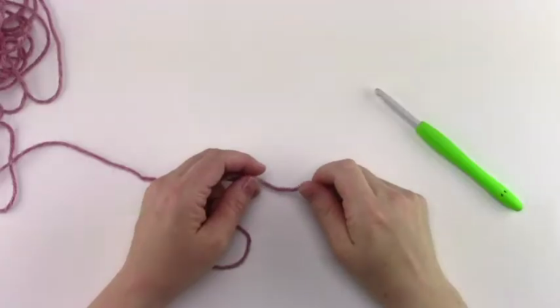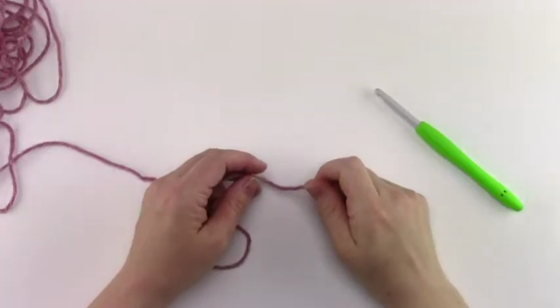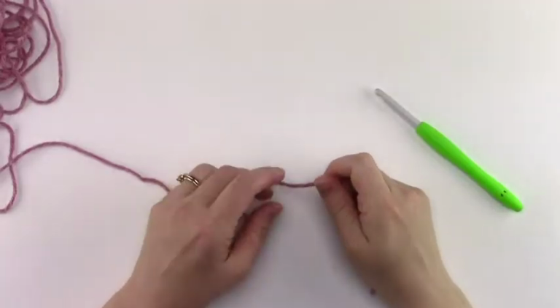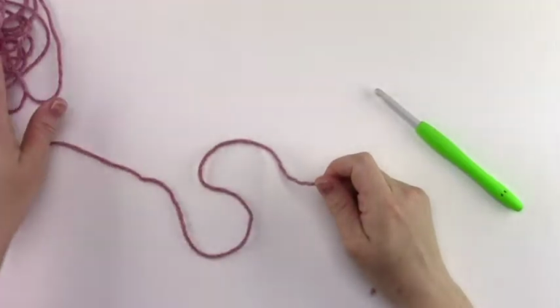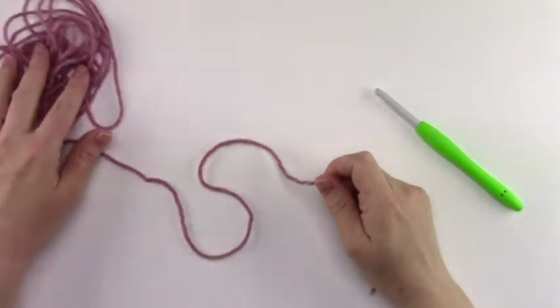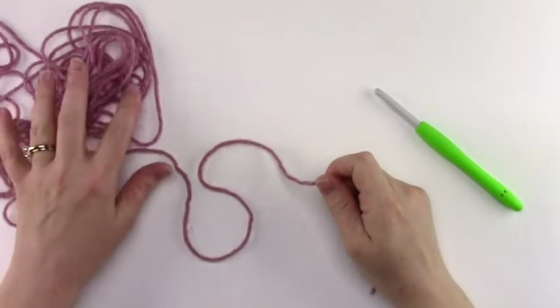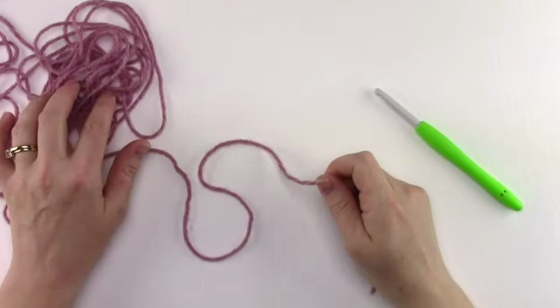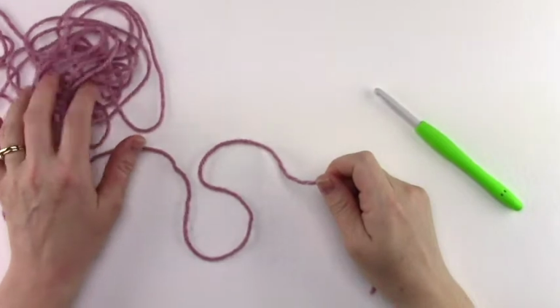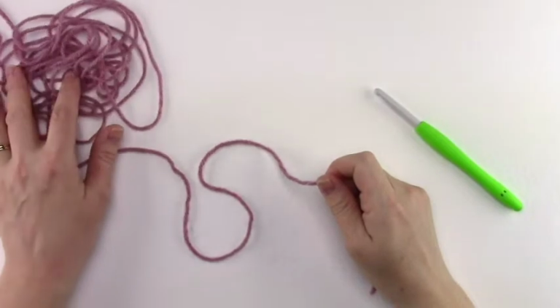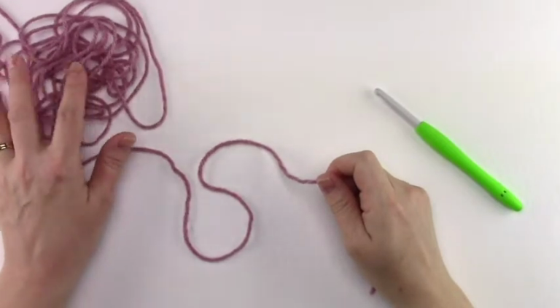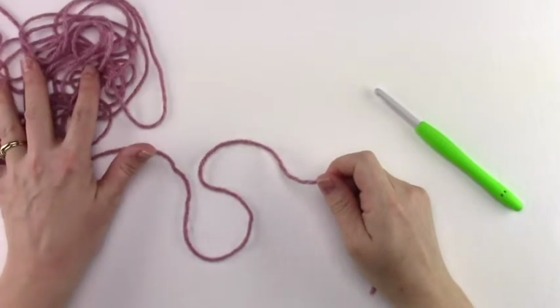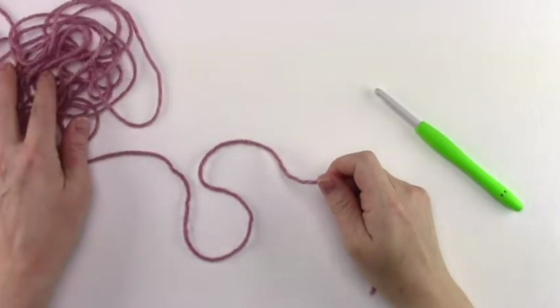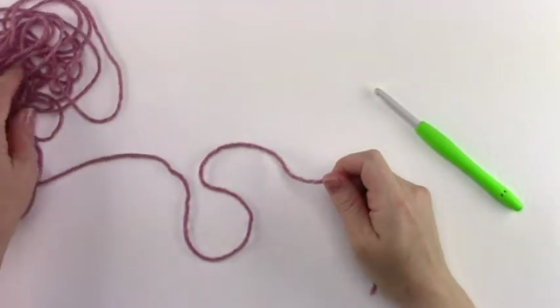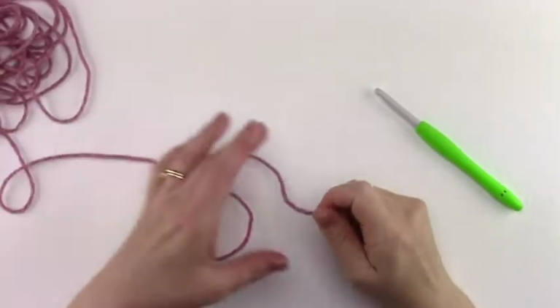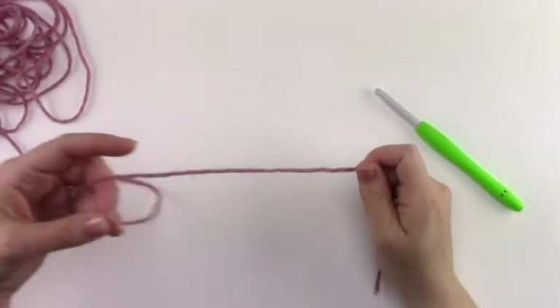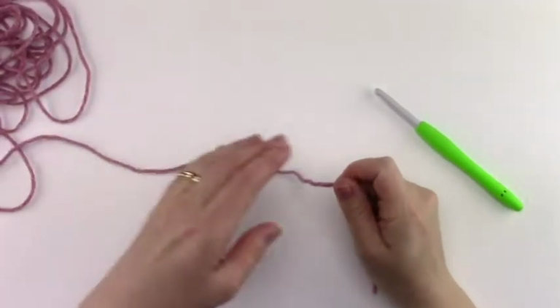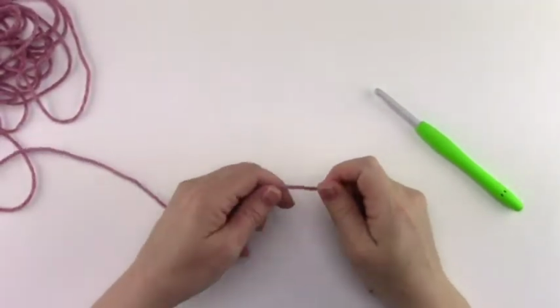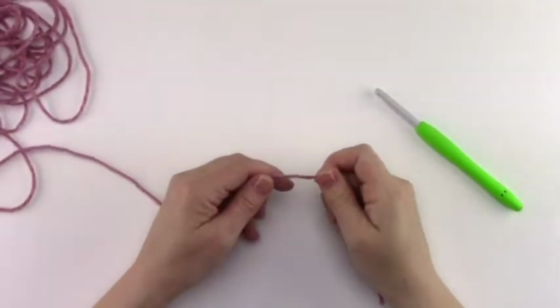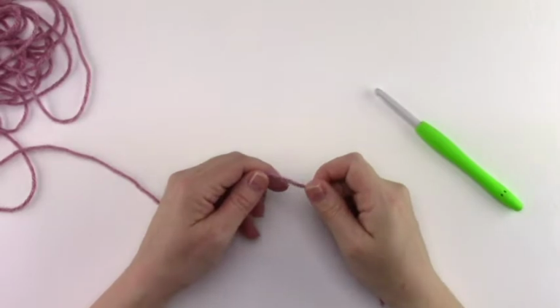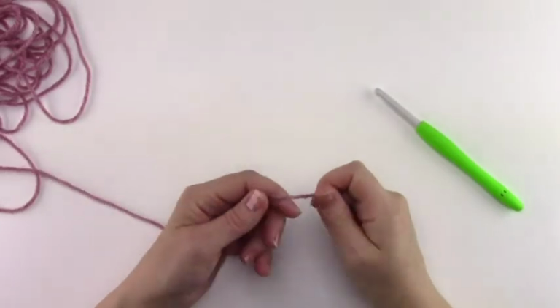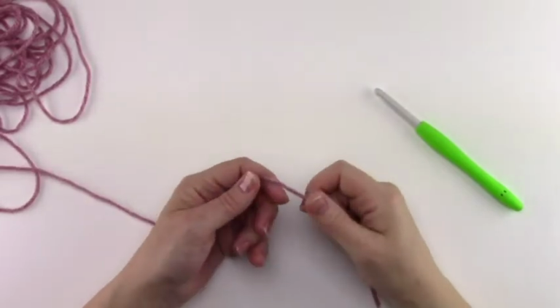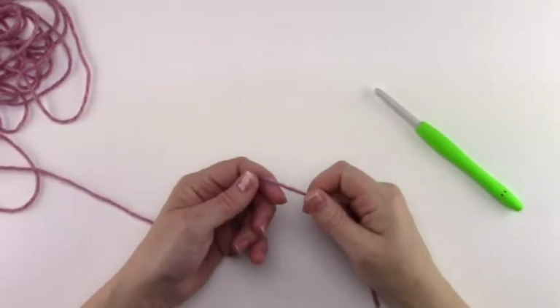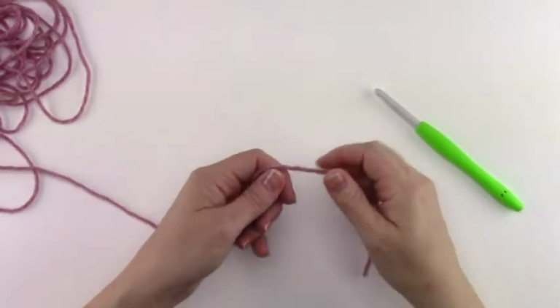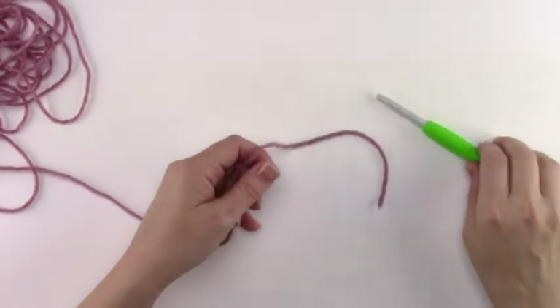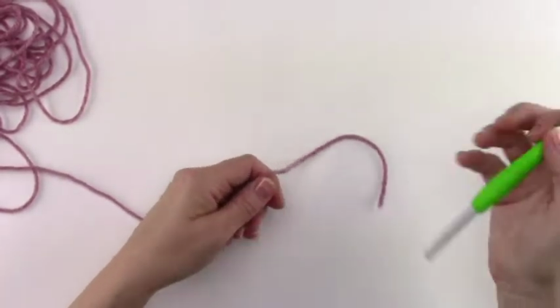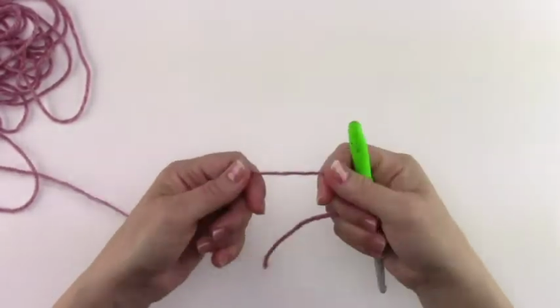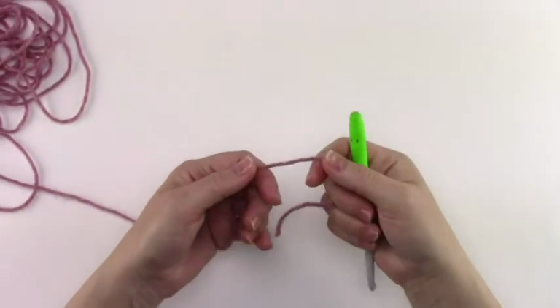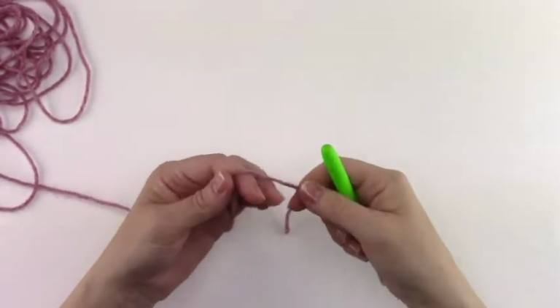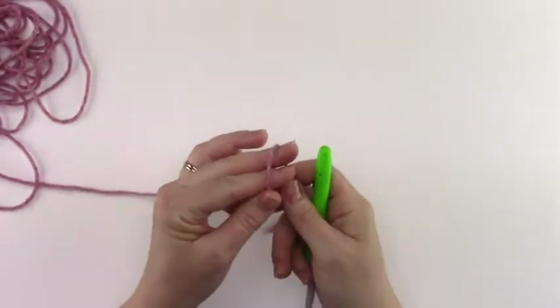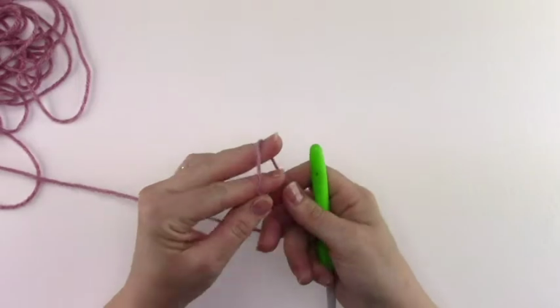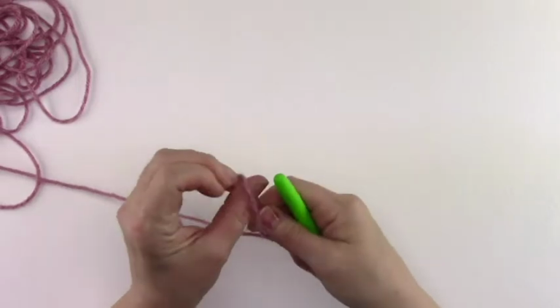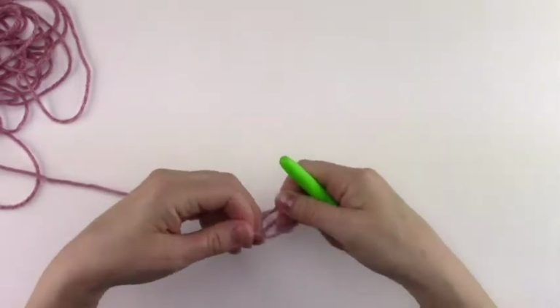Before I begin a project I always like to pull several yards of yarn from the ball or the skein that I'm working with. This really helps me to have an even tension as I'm crocheting any project. Go ahead and grab your yarn and make a slipknot on your hook.